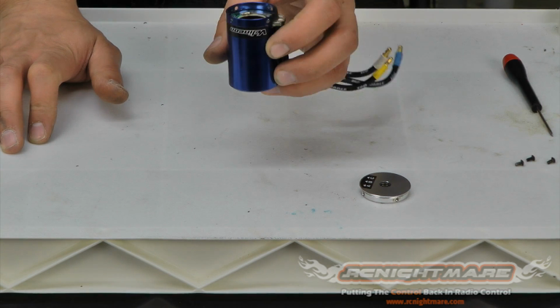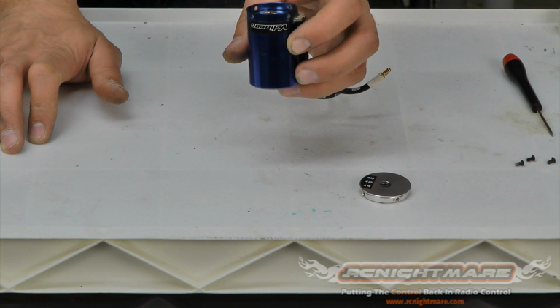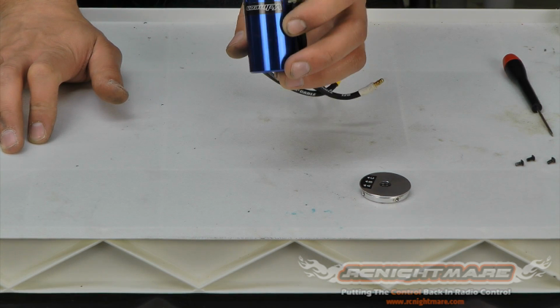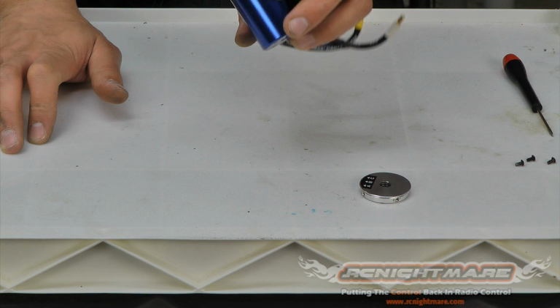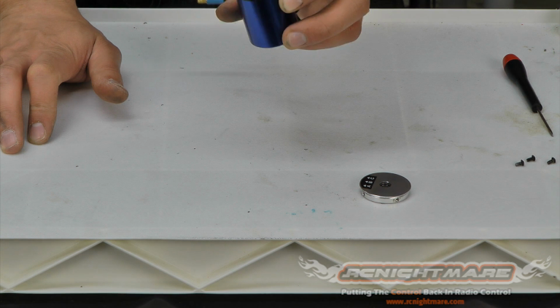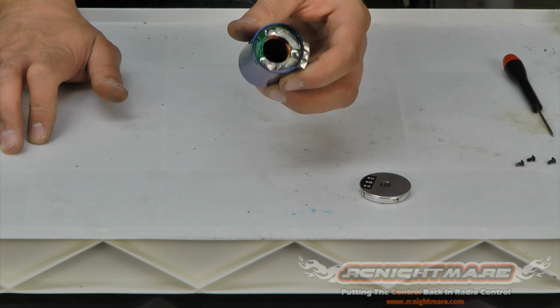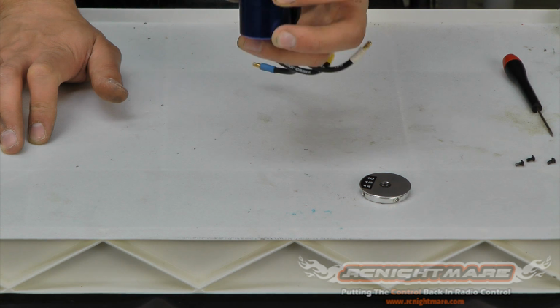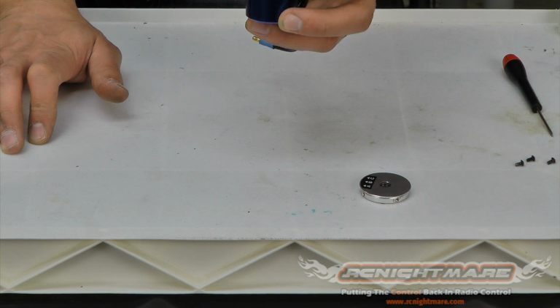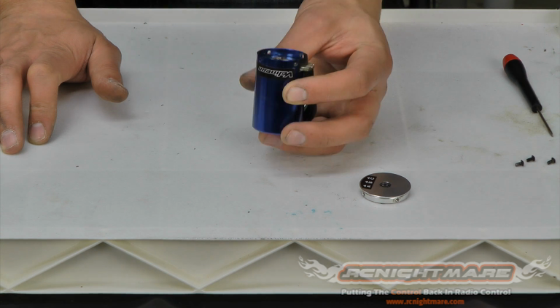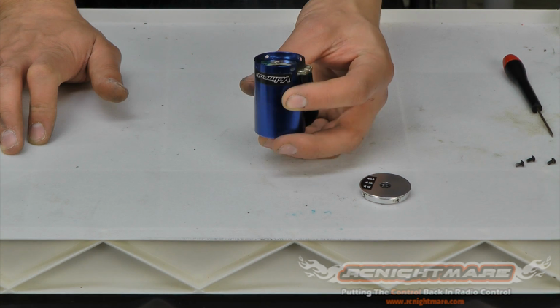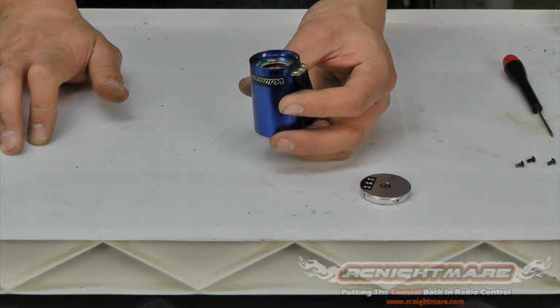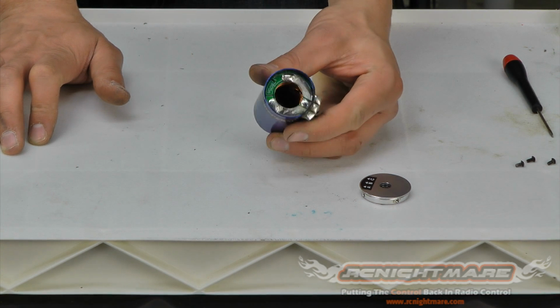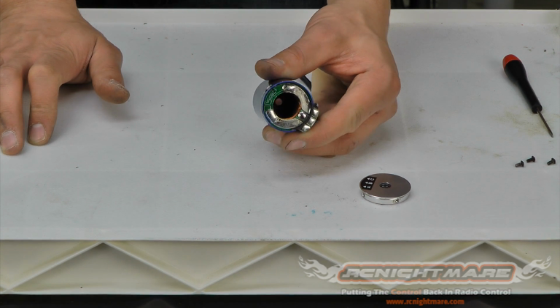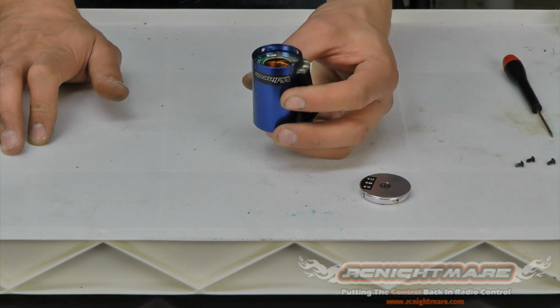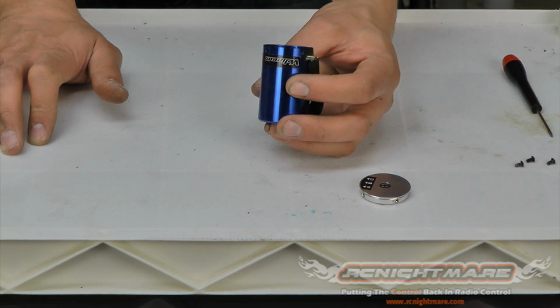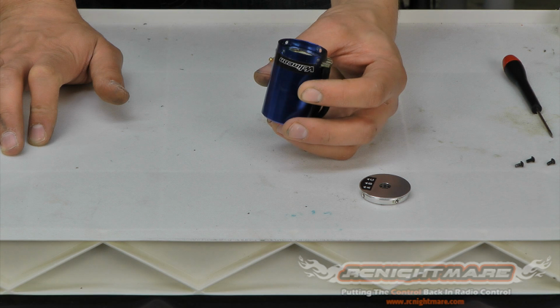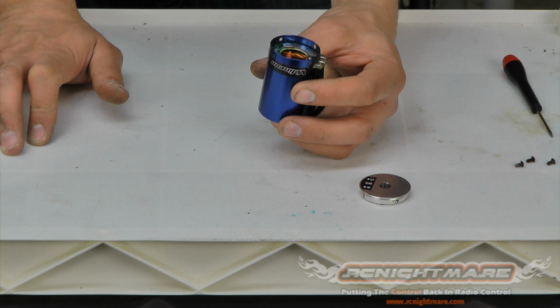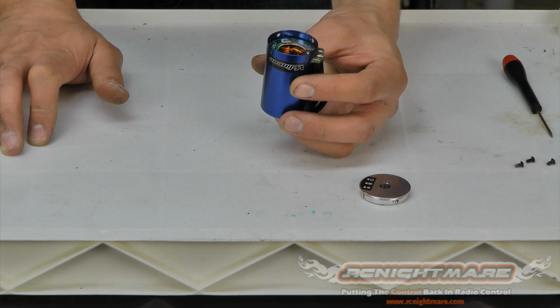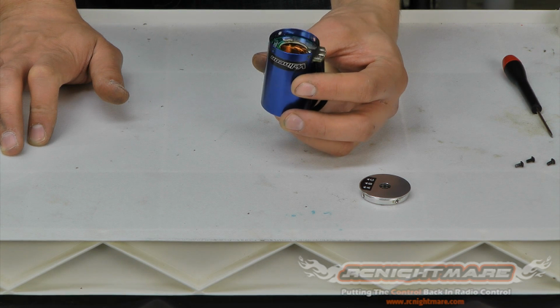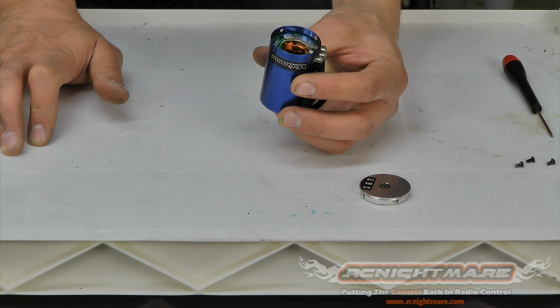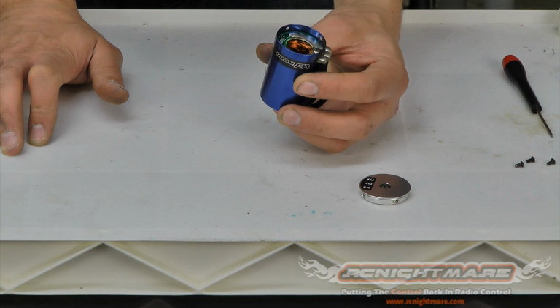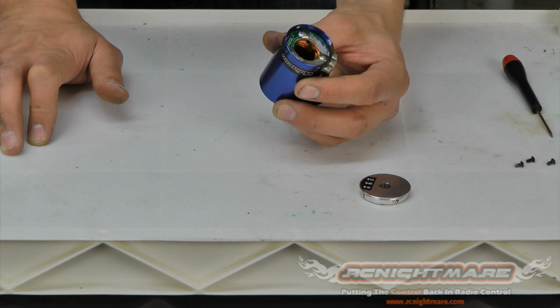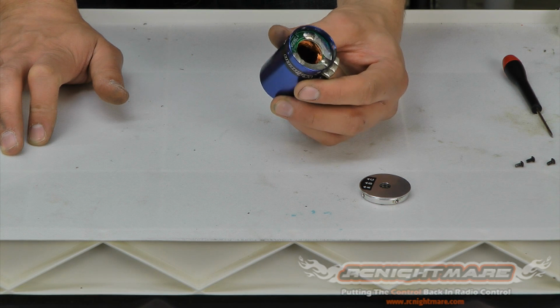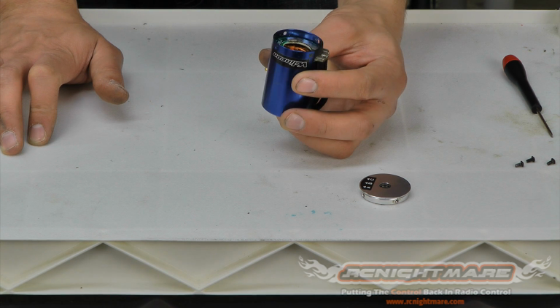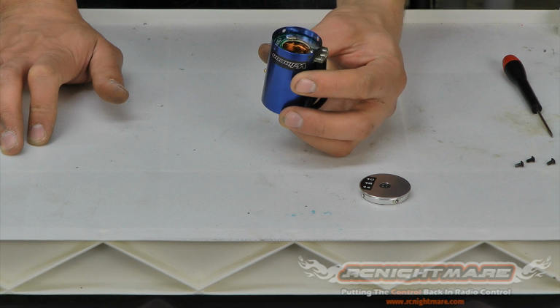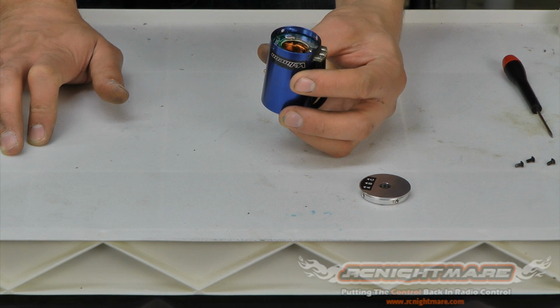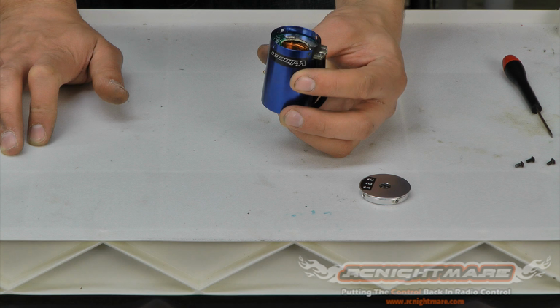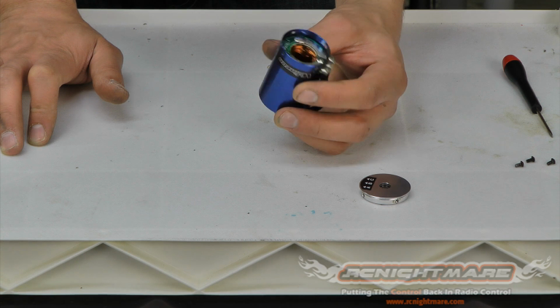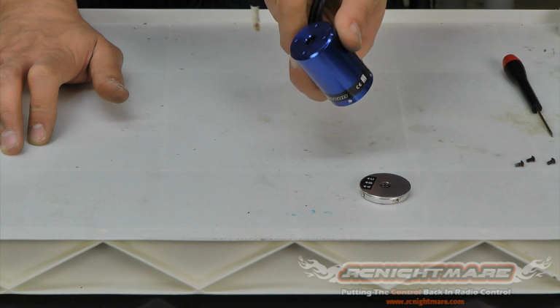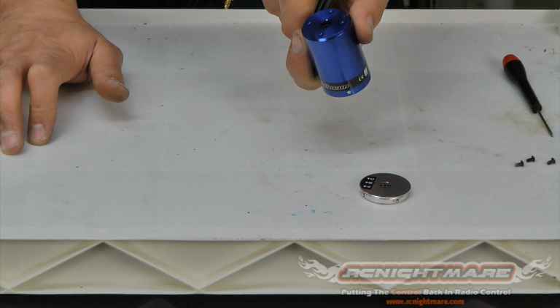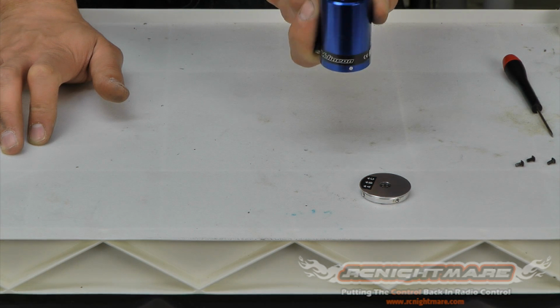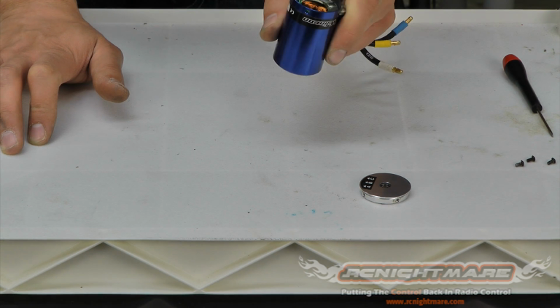Since we're using a waterproof motor and you've probably run it through water, check for any signs of rust or water that might have gotten into the can. Ours looks really good — I don't see any problems at all, so I know we're all set and good to go back together.